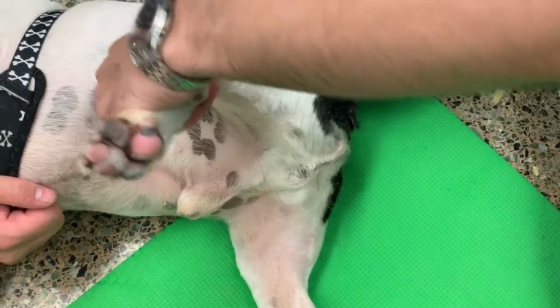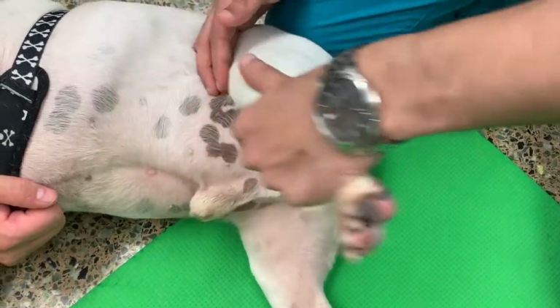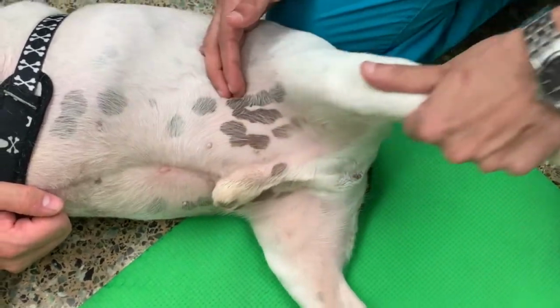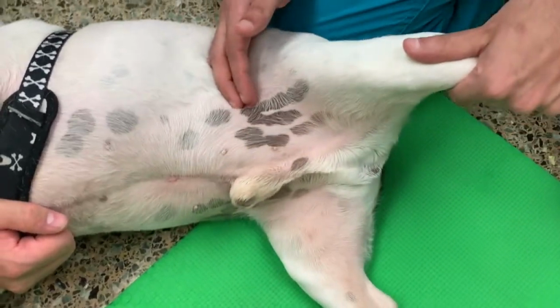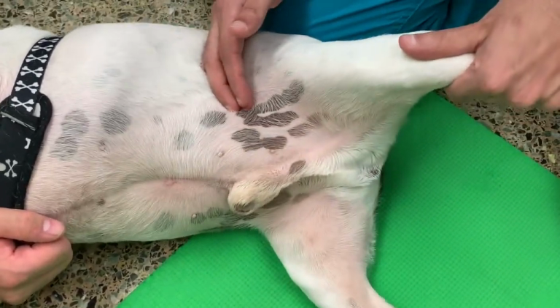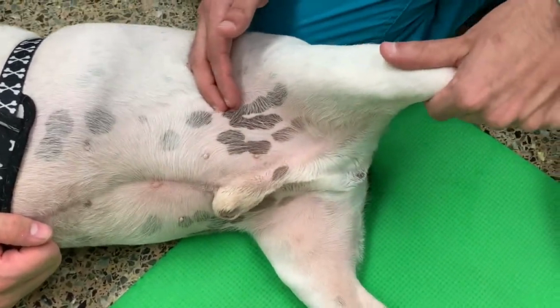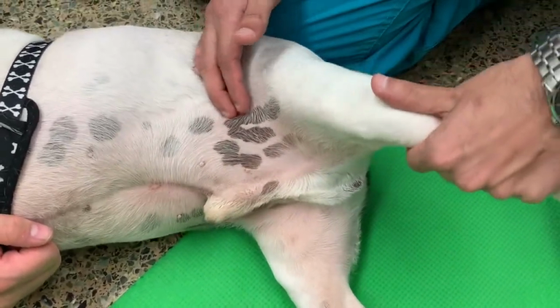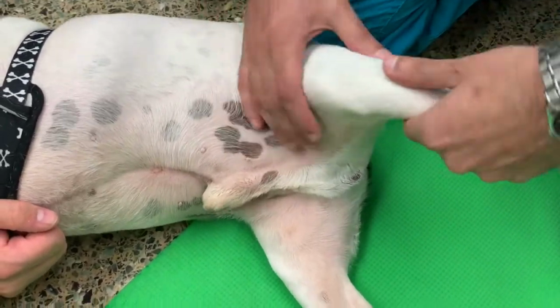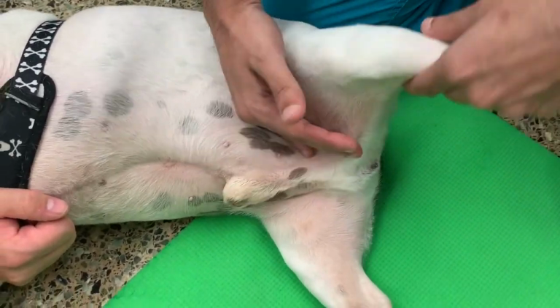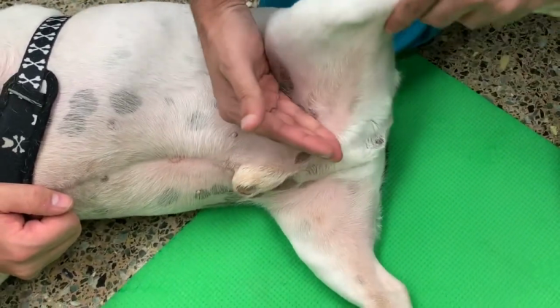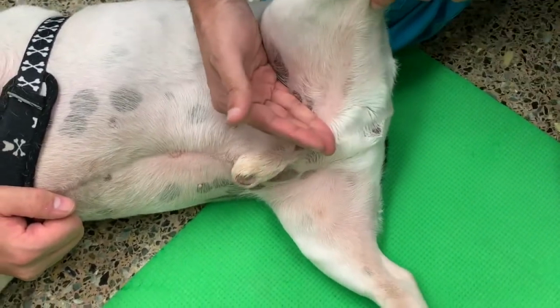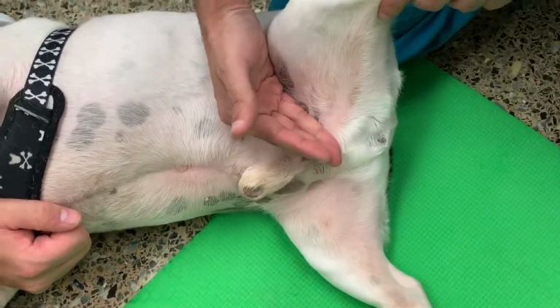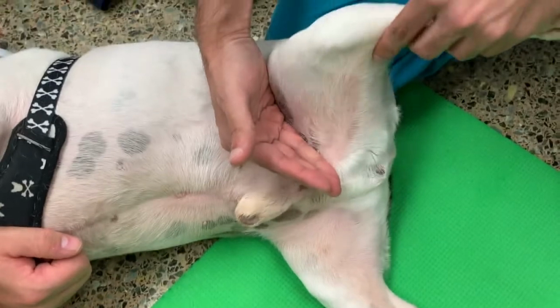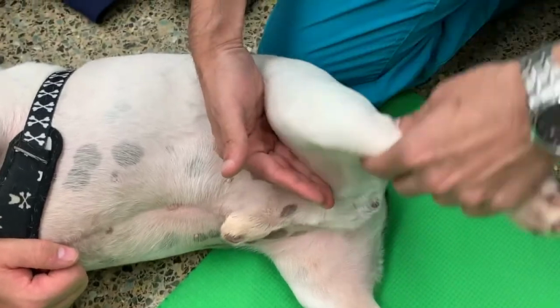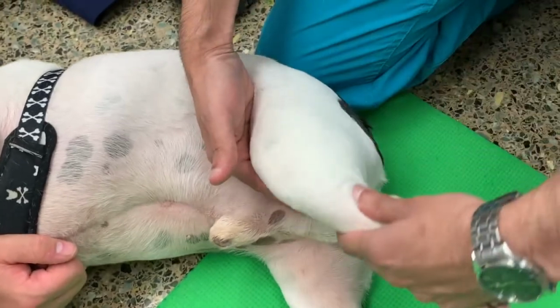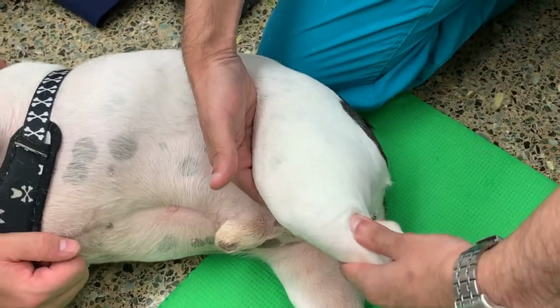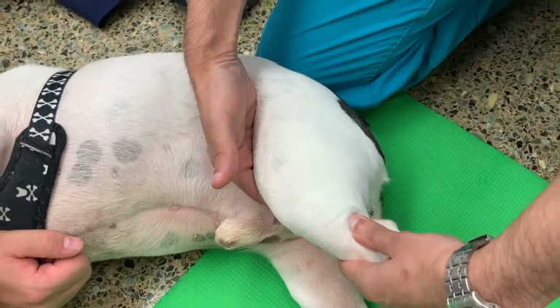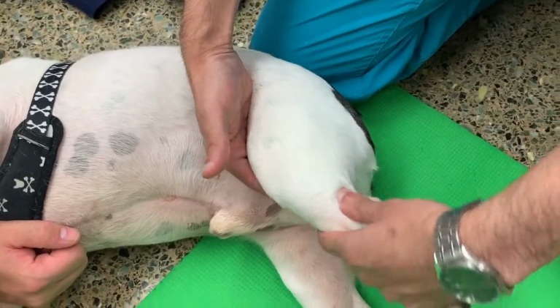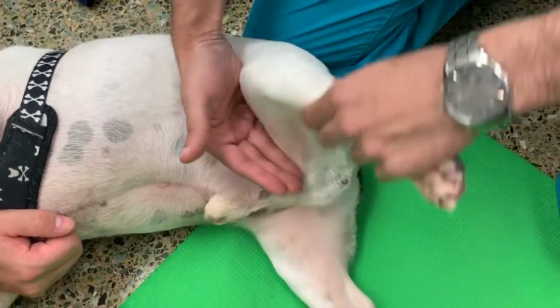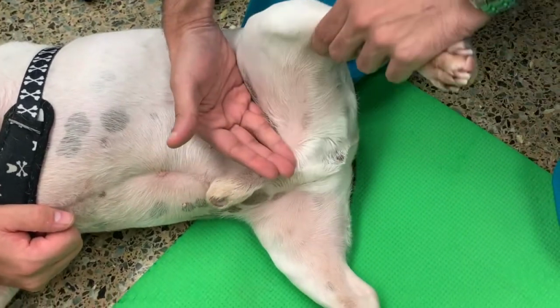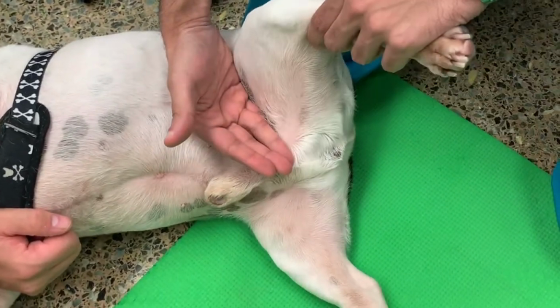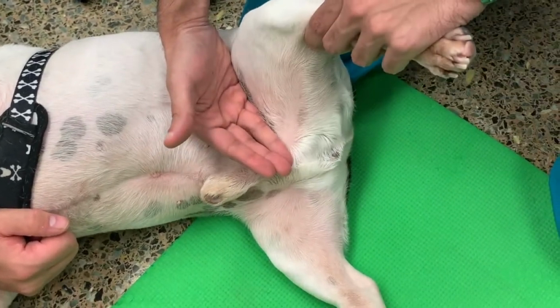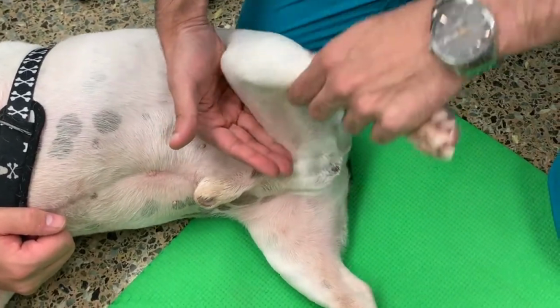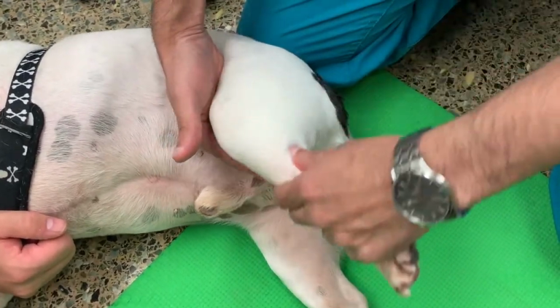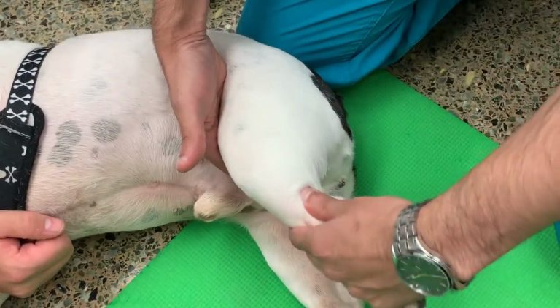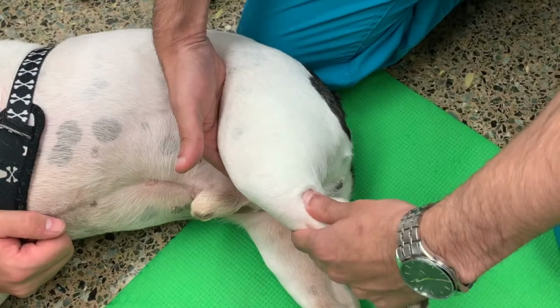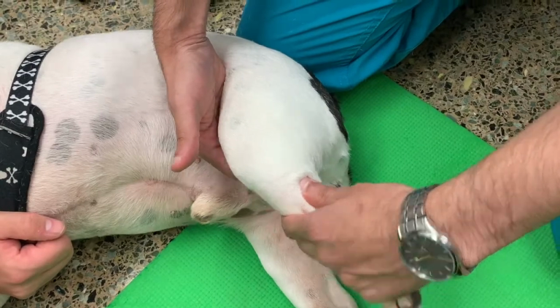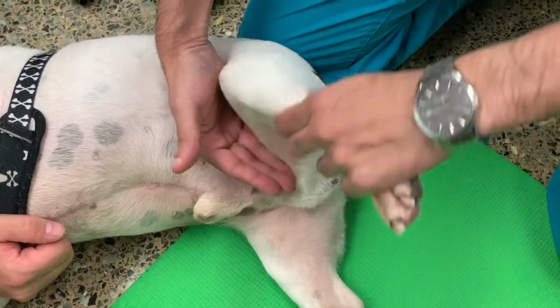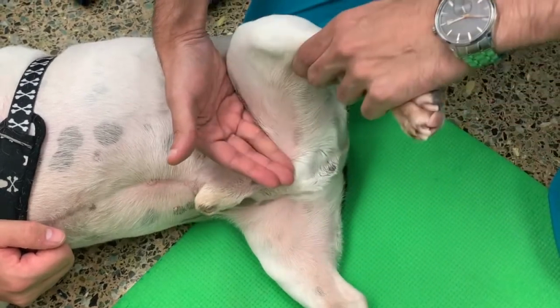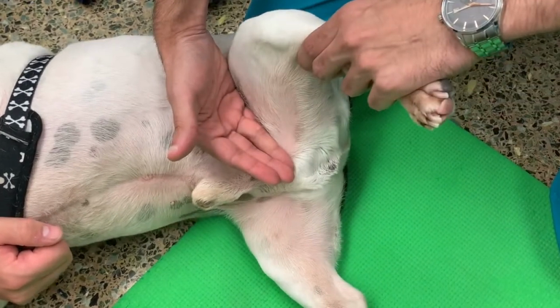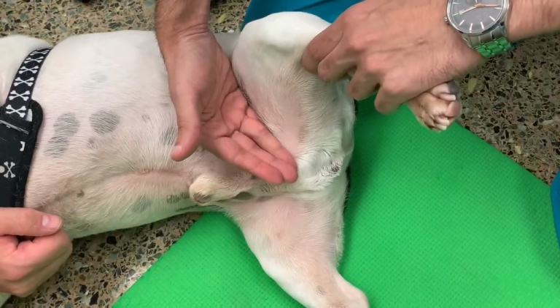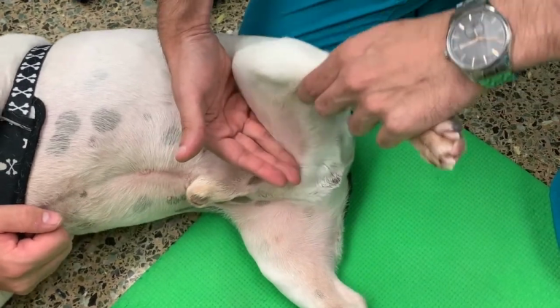Do not force the joint beyond what it can move on its own. Dogs with joint issues may show discomfort. If you feel your pet is painful, stop the exercises and talk to your veterinarian.